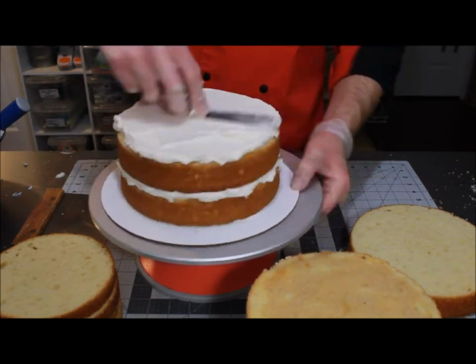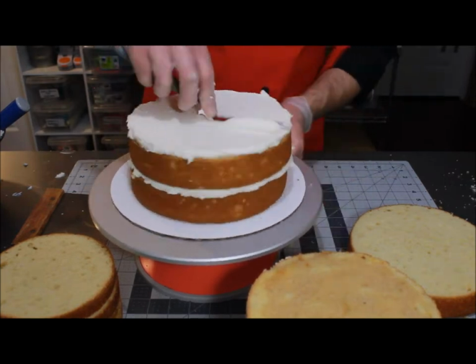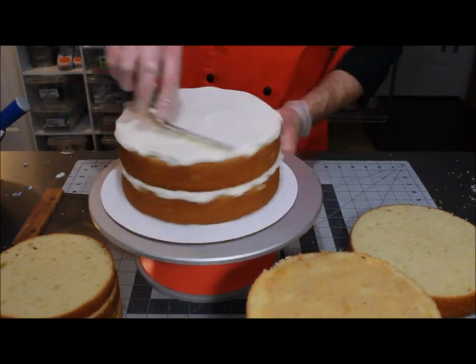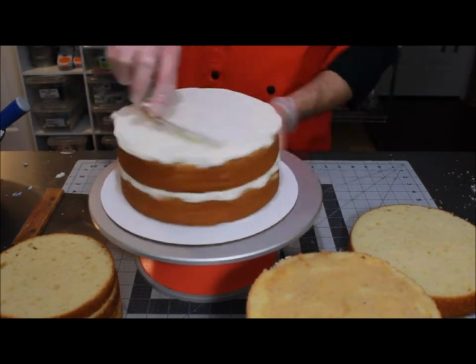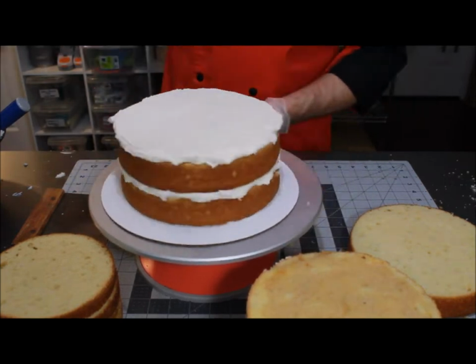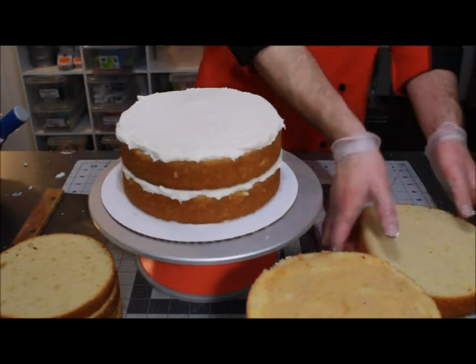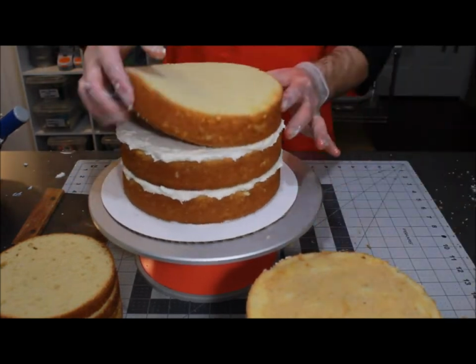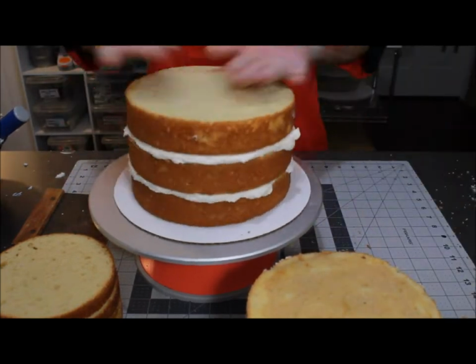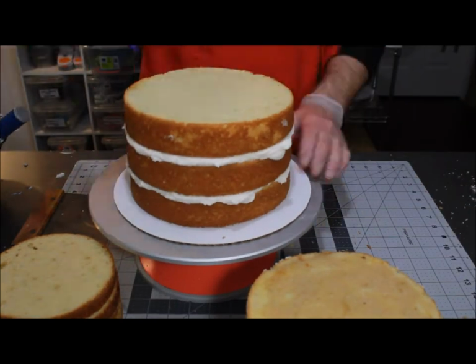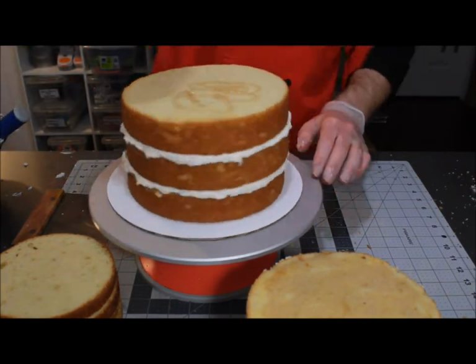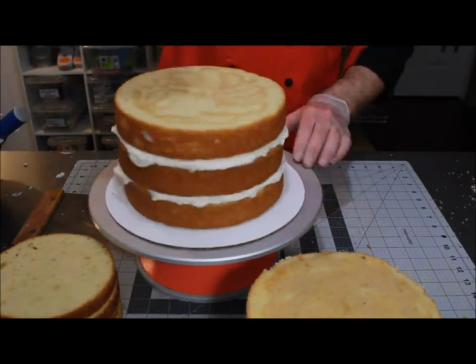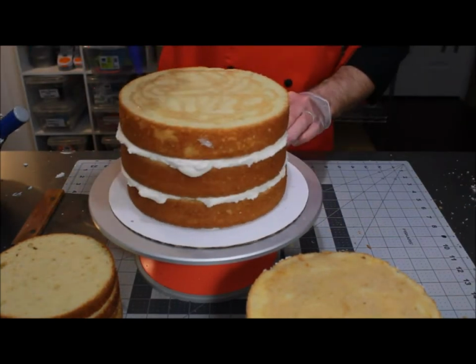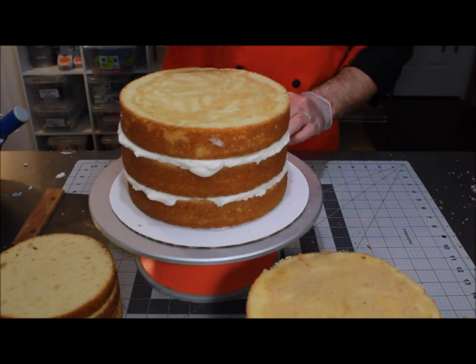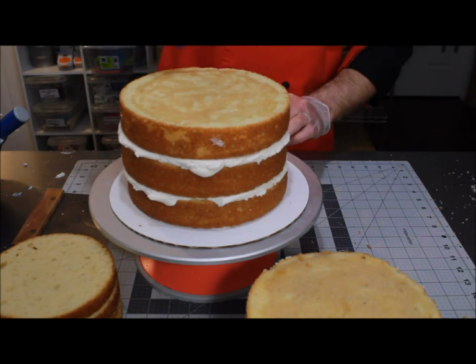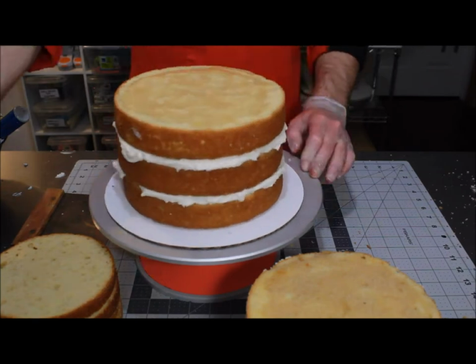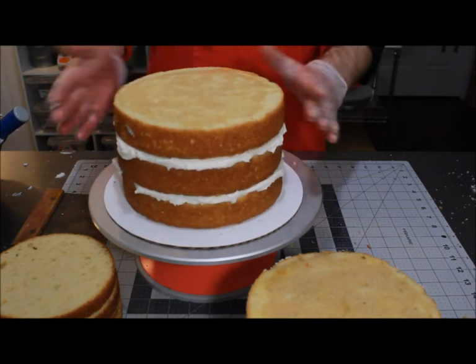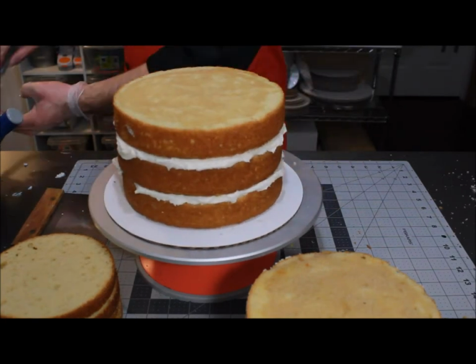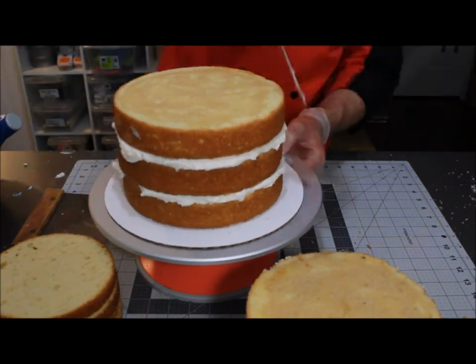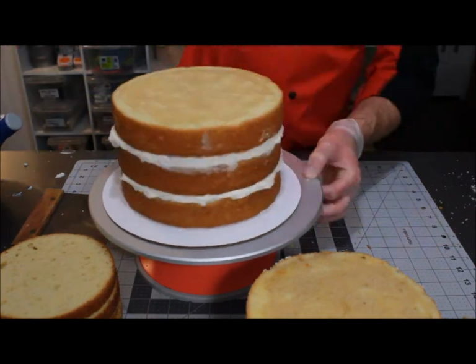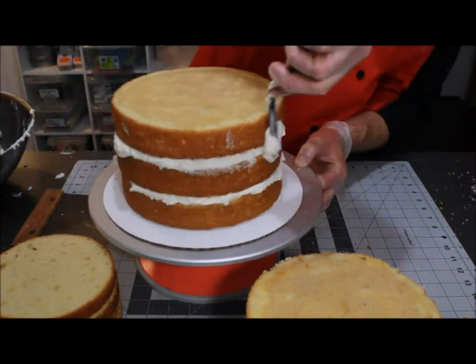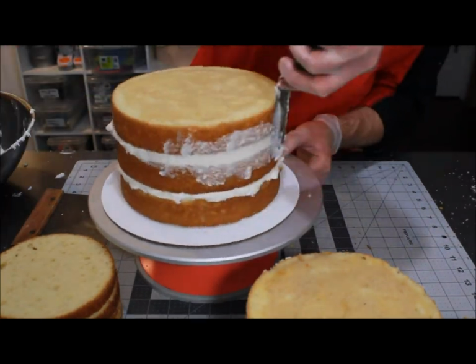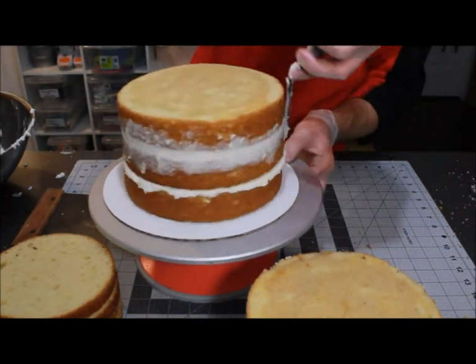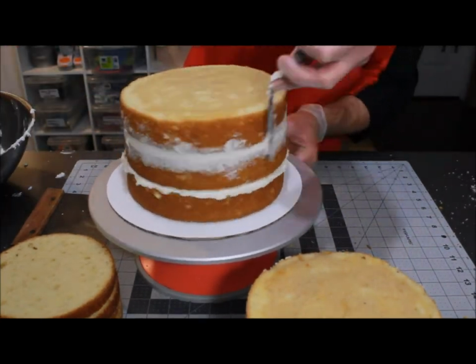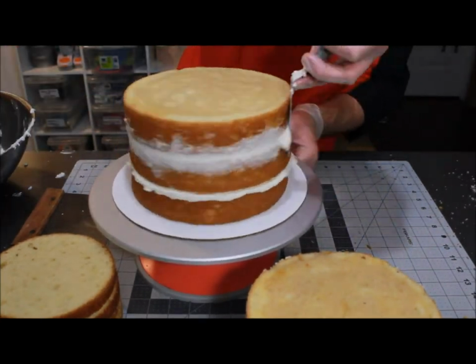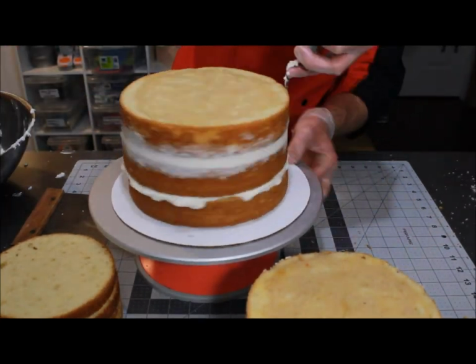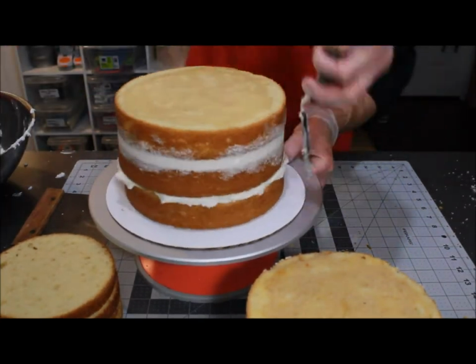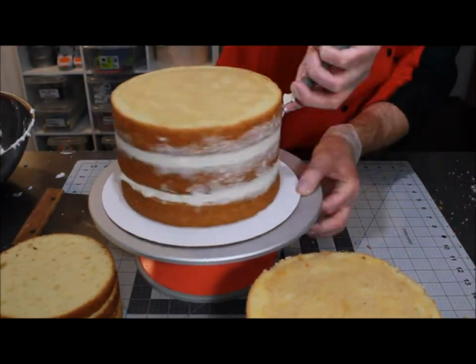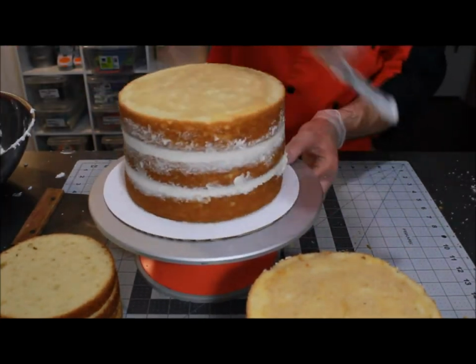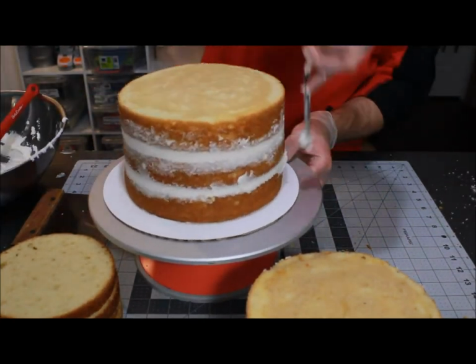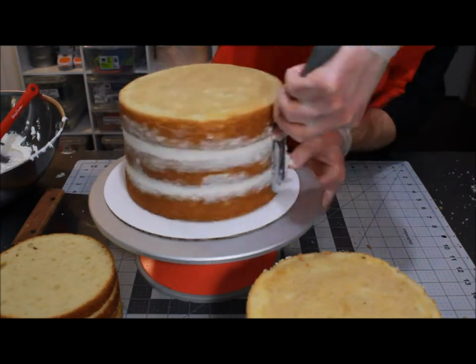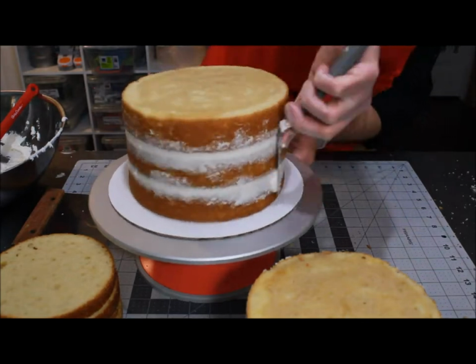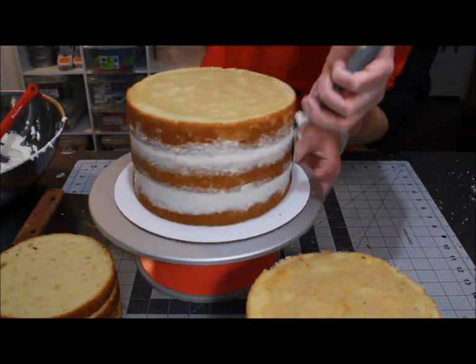You can rest these before you continue on to the crumb coat. However, it's not necessary because it's simply just a buttercream filling. So we'll go ahead and crumb coat them next.